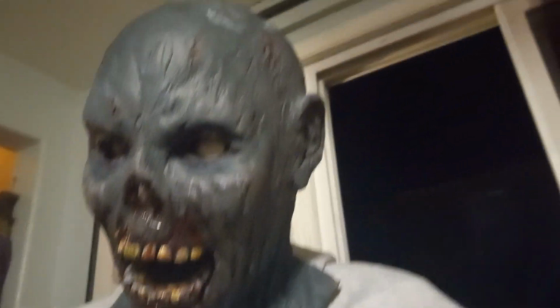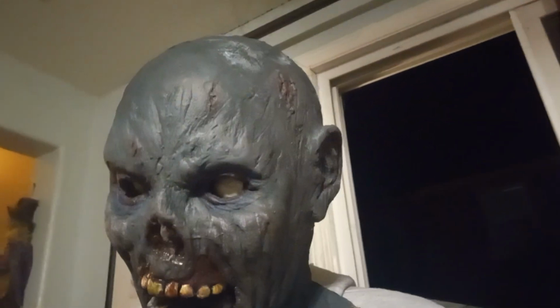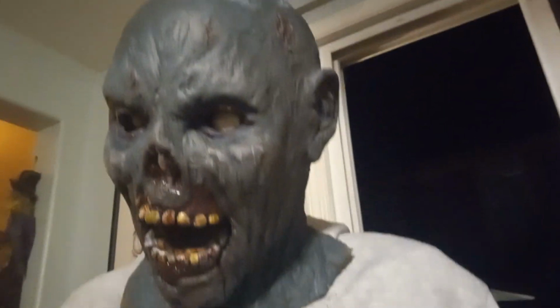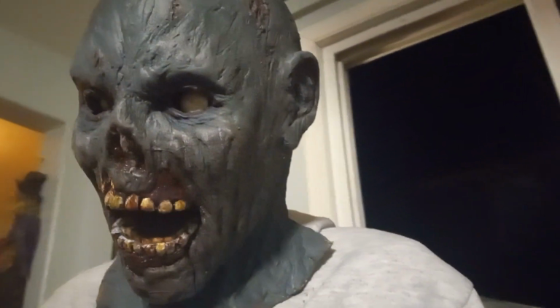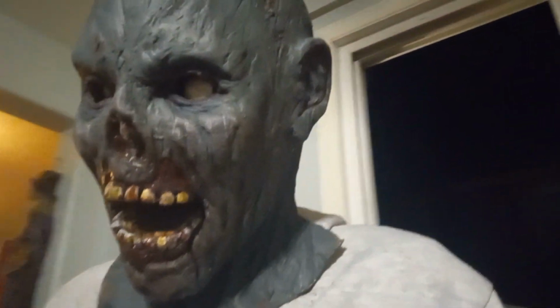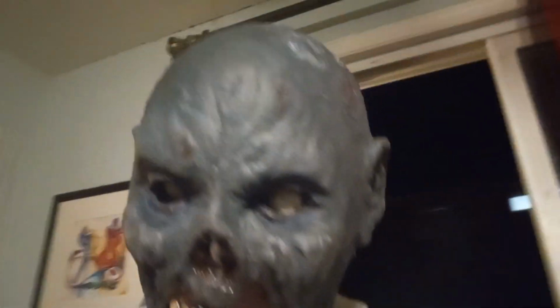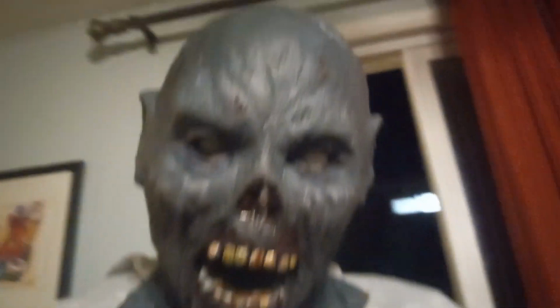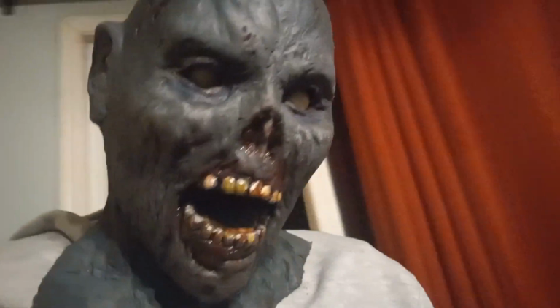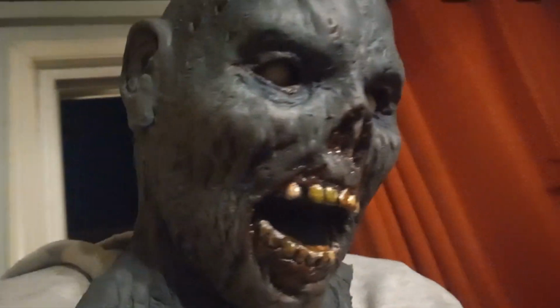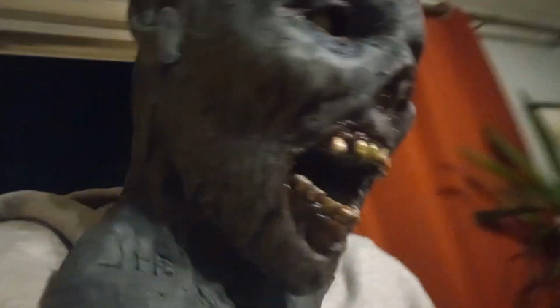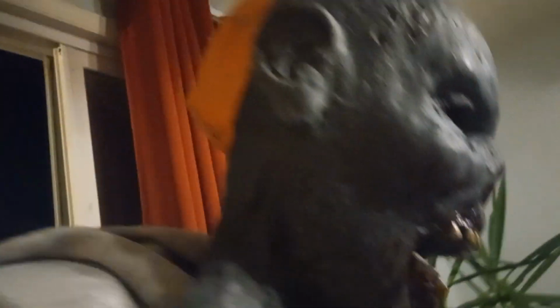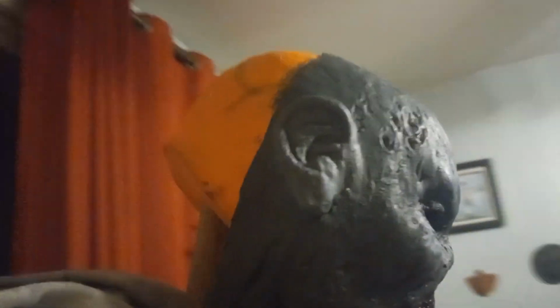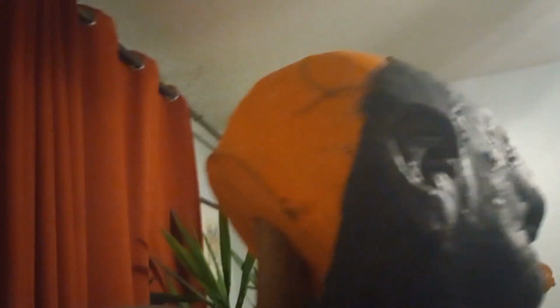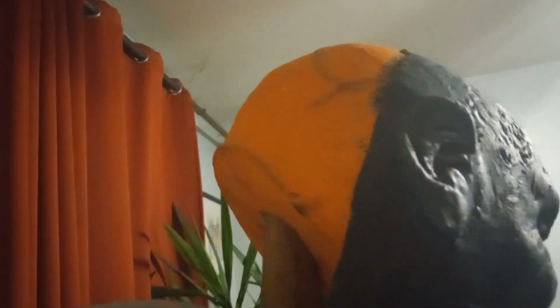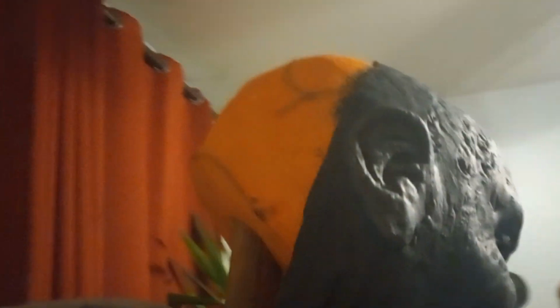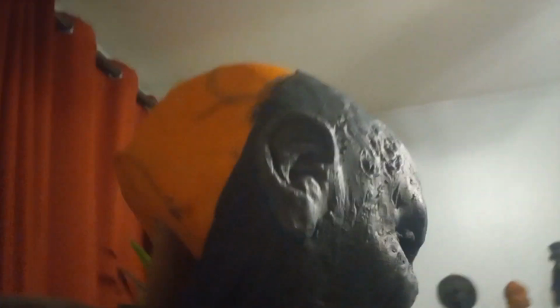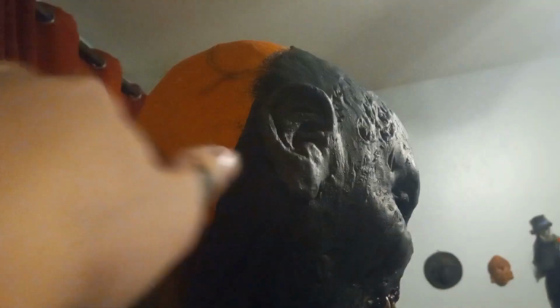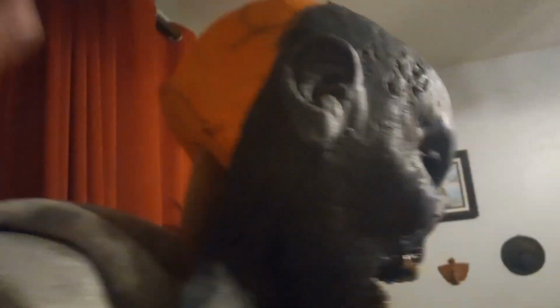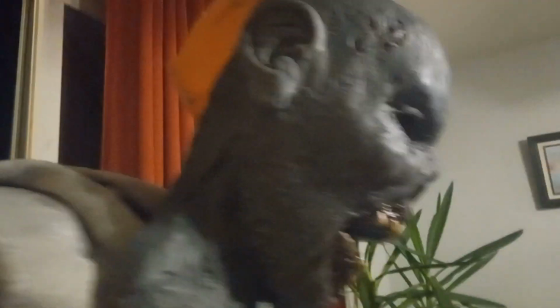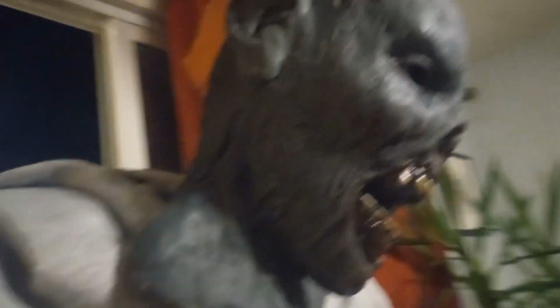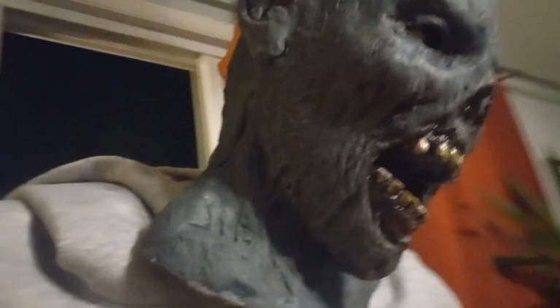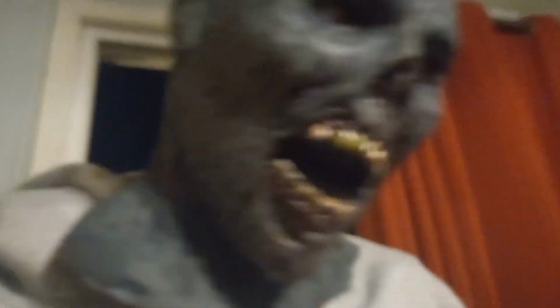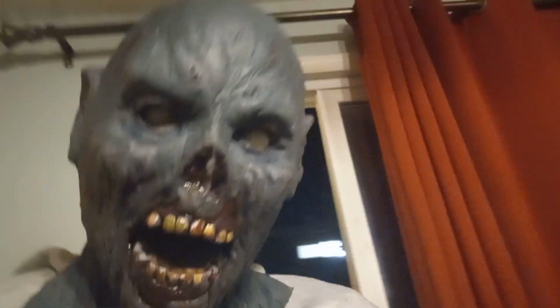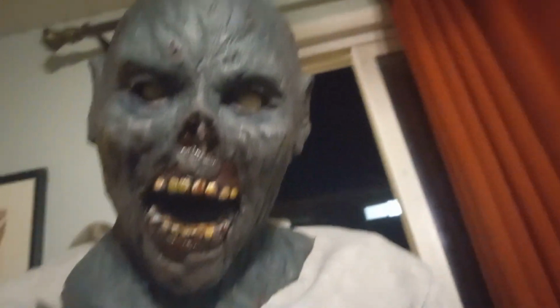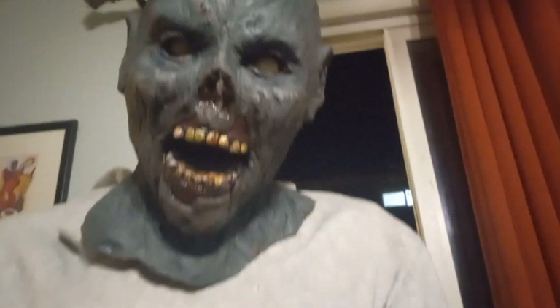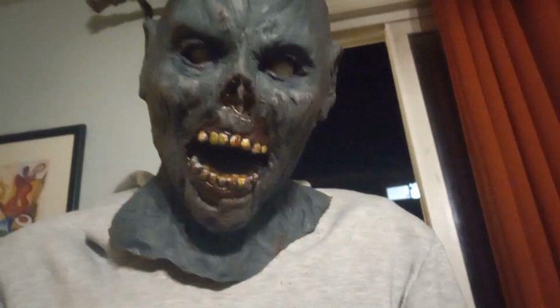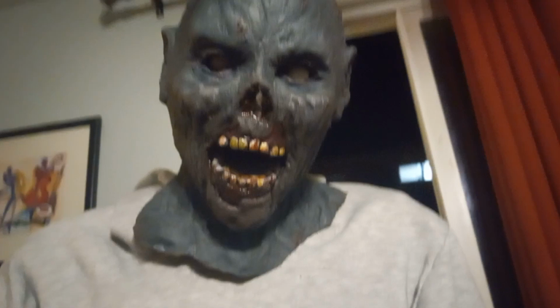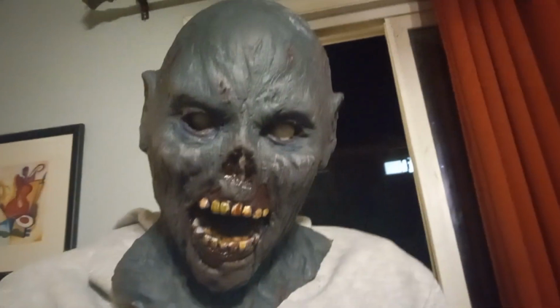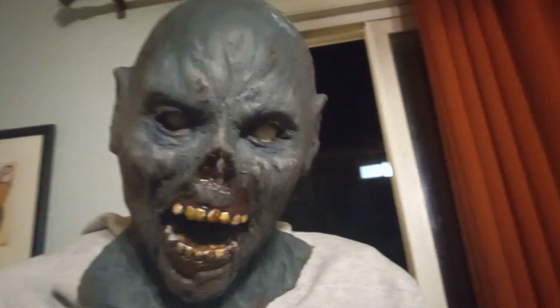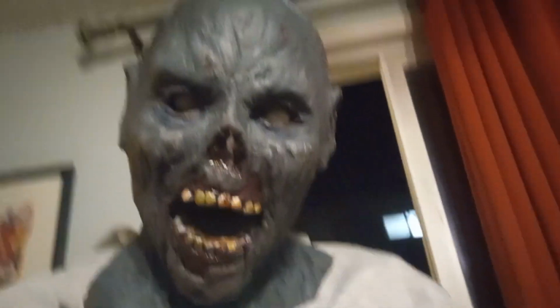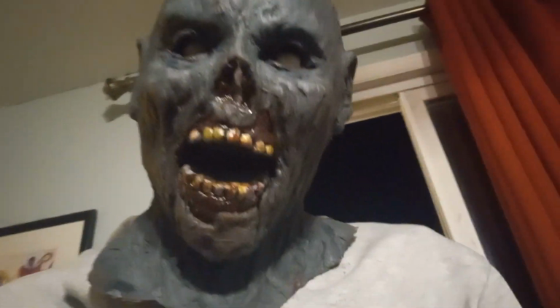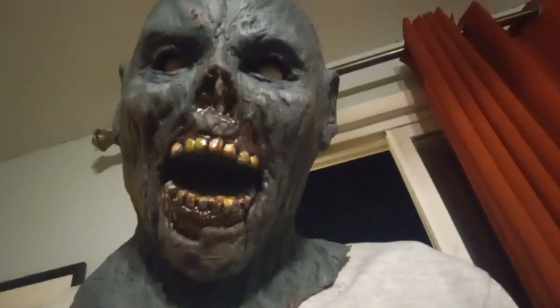But yeah, here's the mask. I'm gonna put some hair on it, probably just little strands. Definitely since it's a half mask, that's all you can see back there — I'm probably gonna put a lot more hair back there. I'm quite happy with how he turned out. He's adequately horrifying.